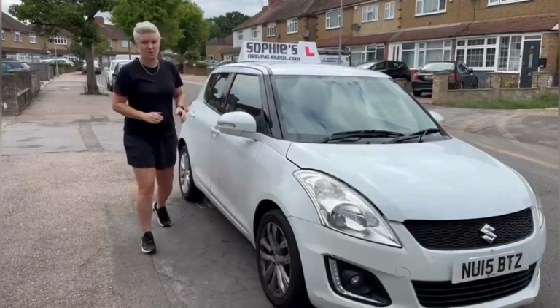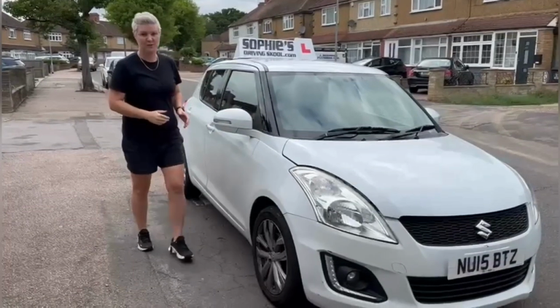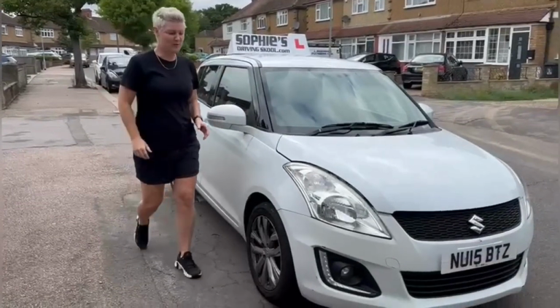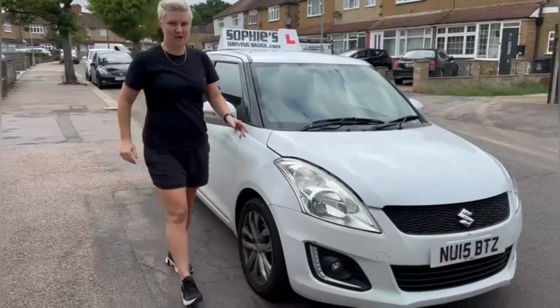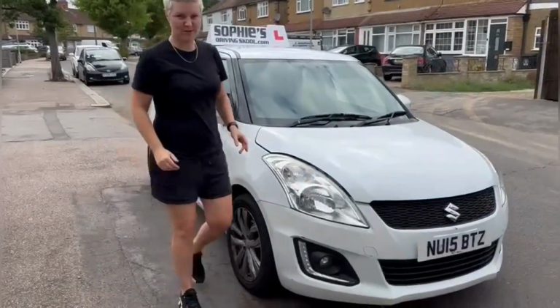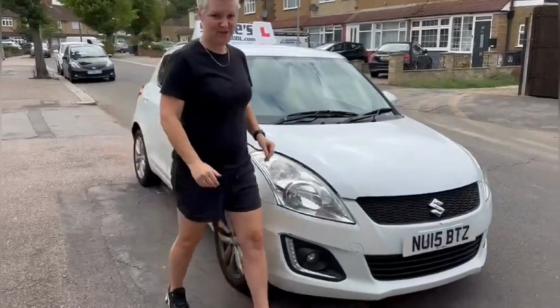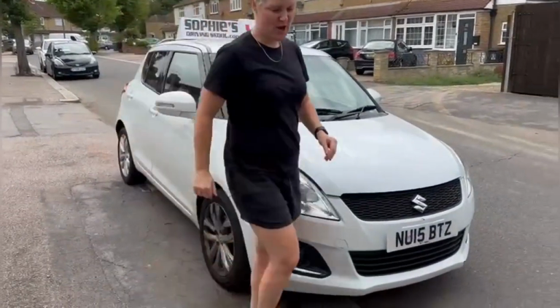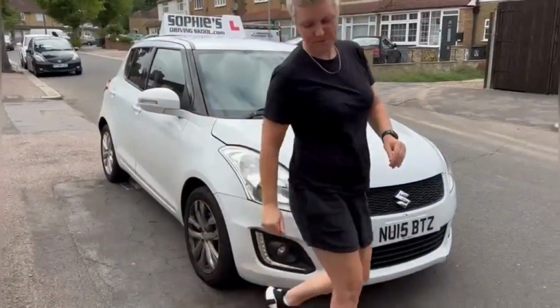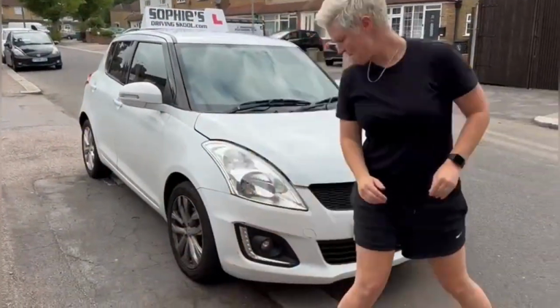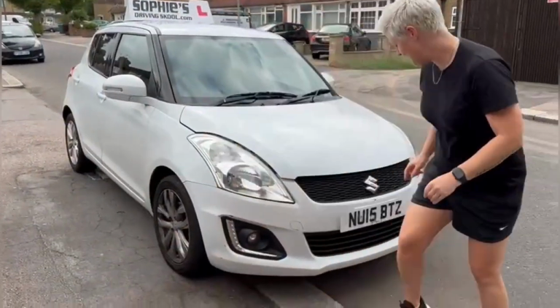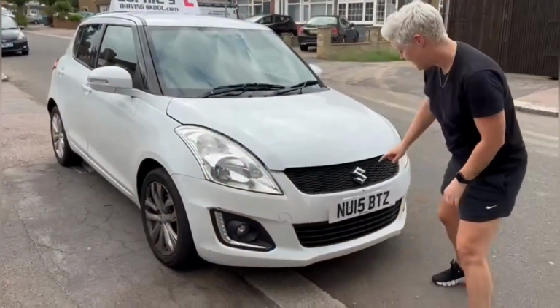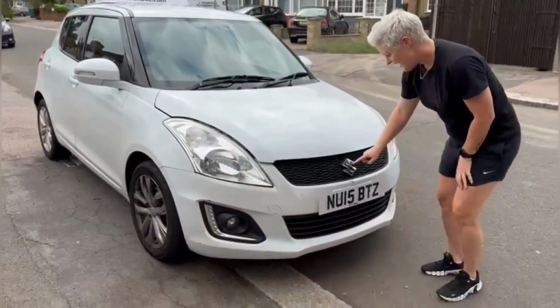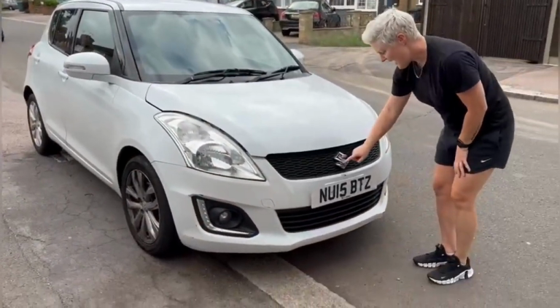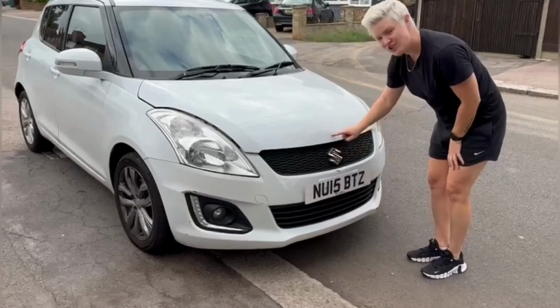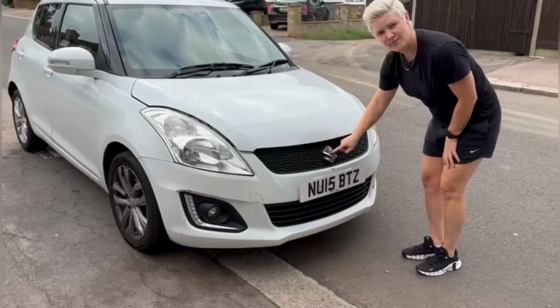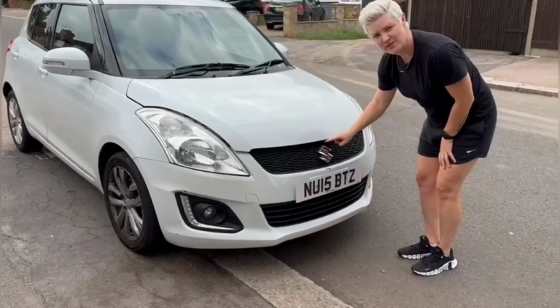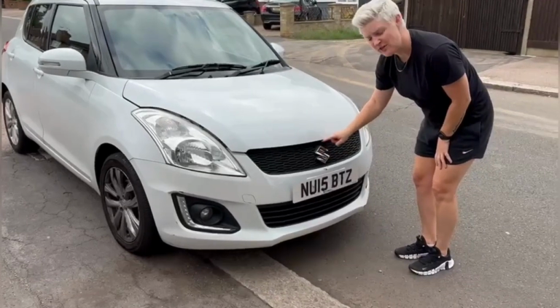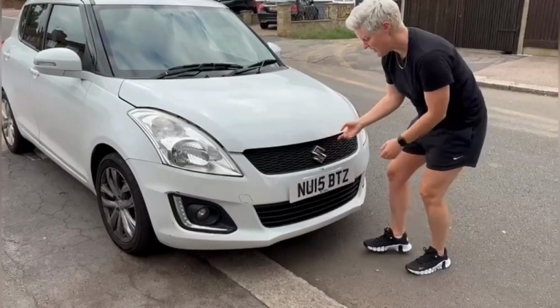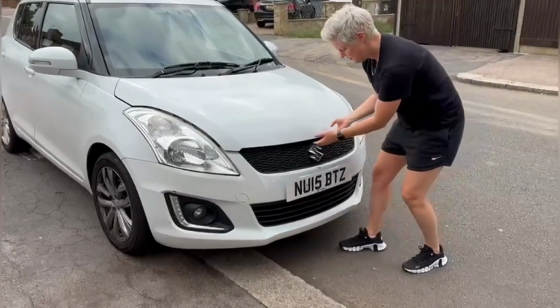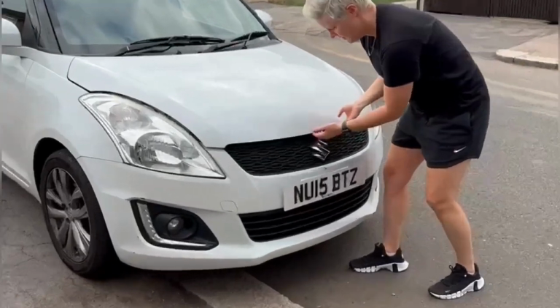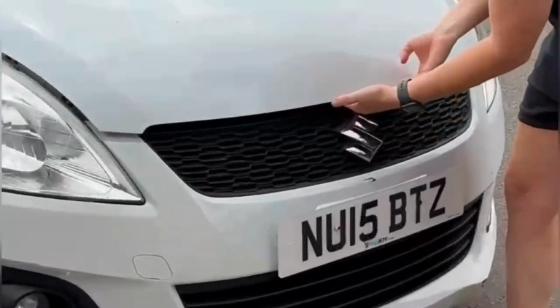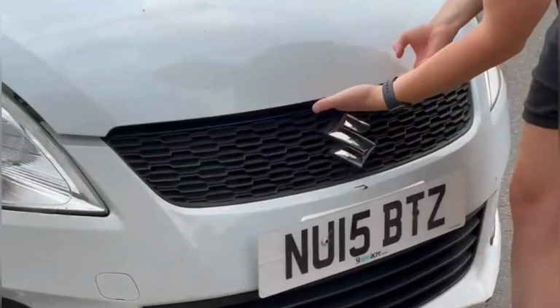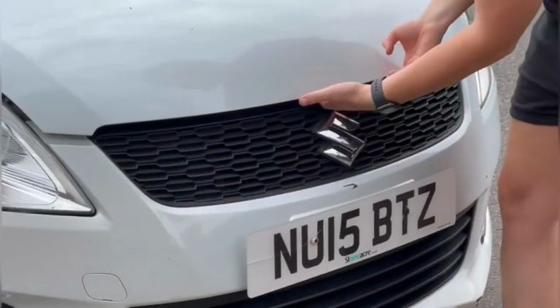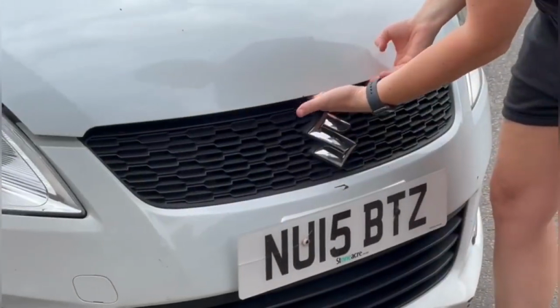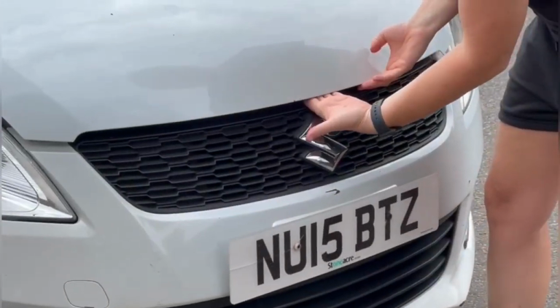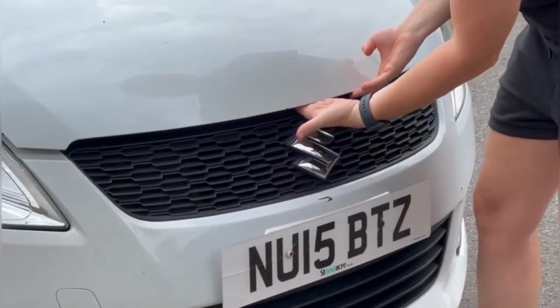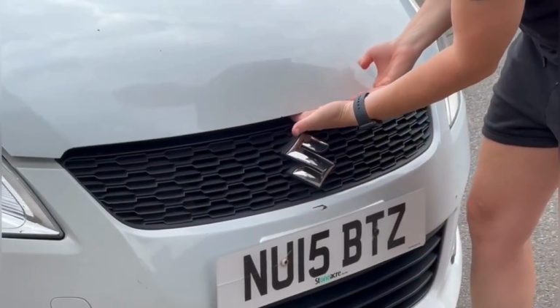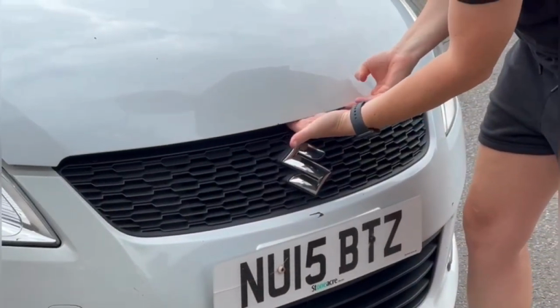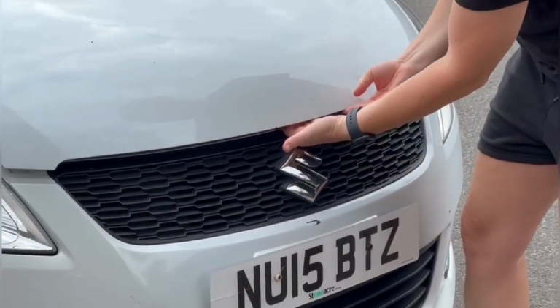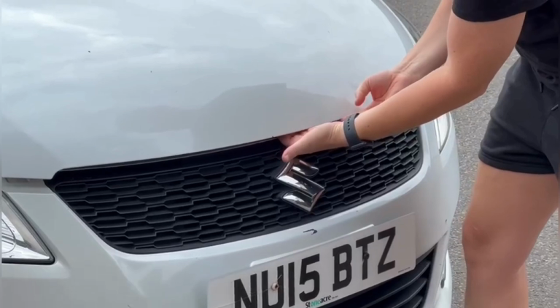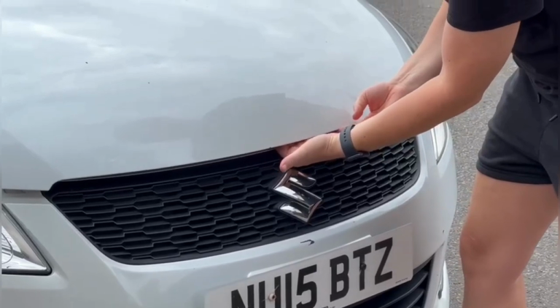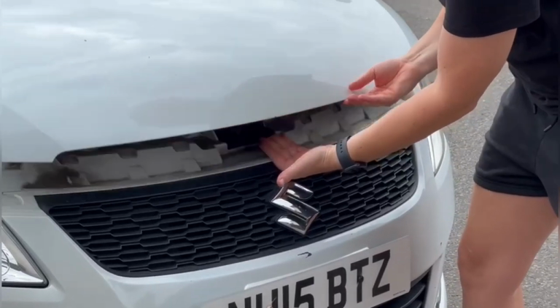Once you pop the bonnet, come around to the front of the car and just above the Suzuki badge there's a catch. Stick your hand in and you should feel it.